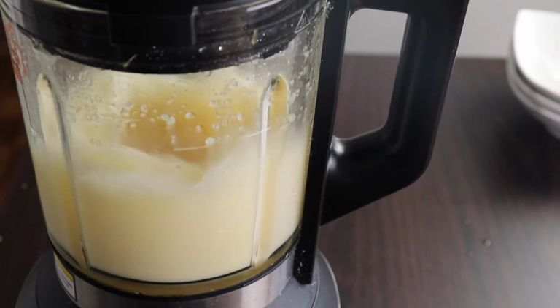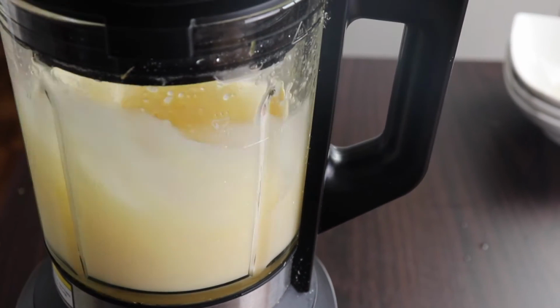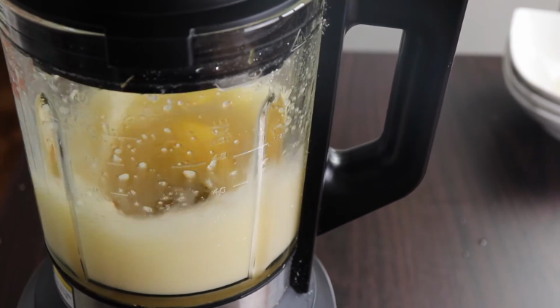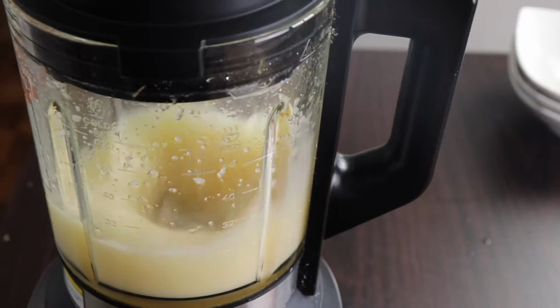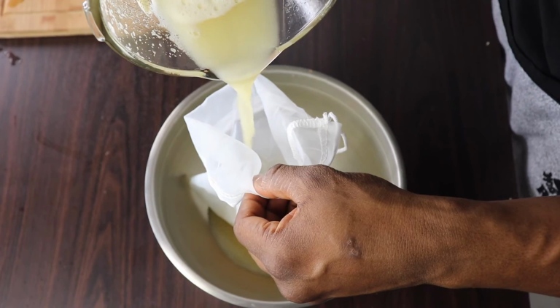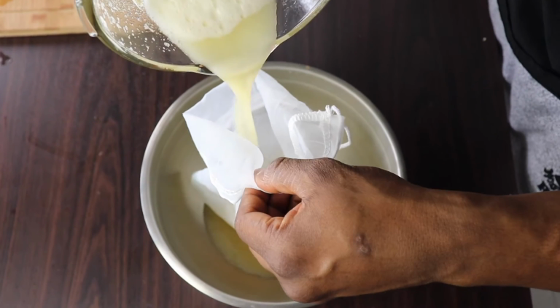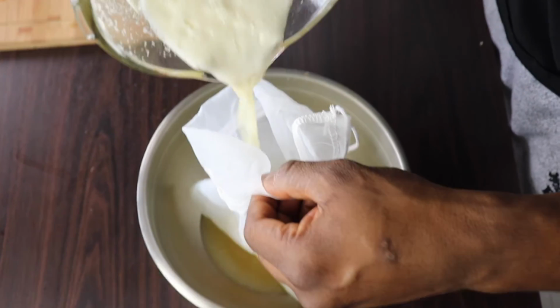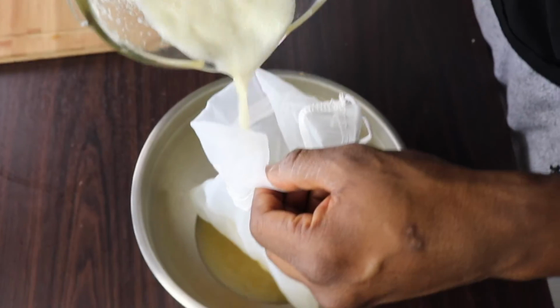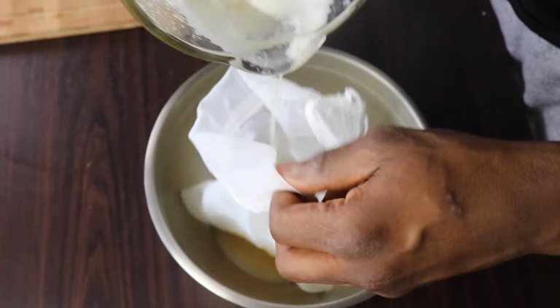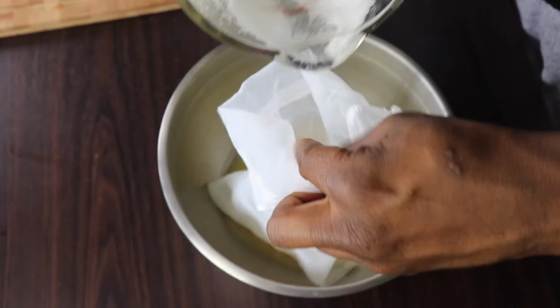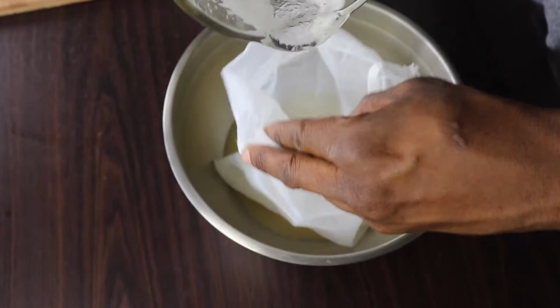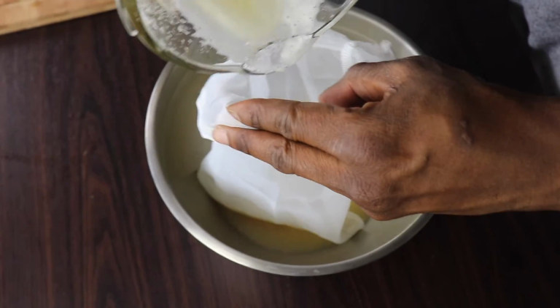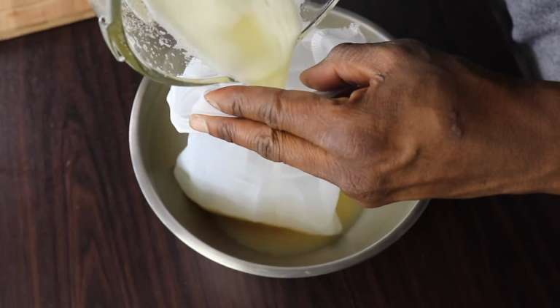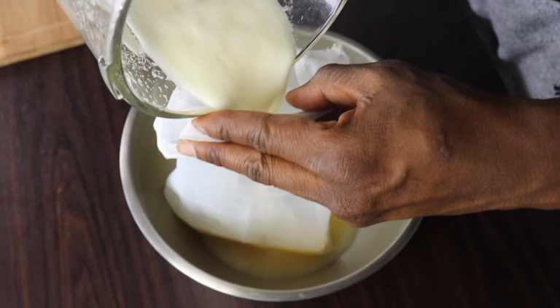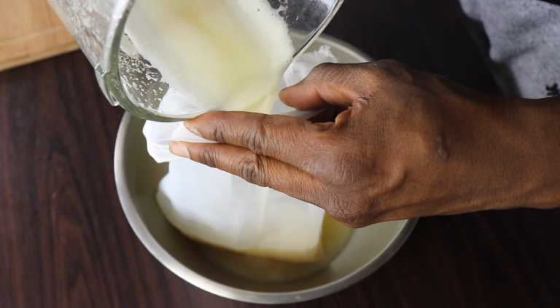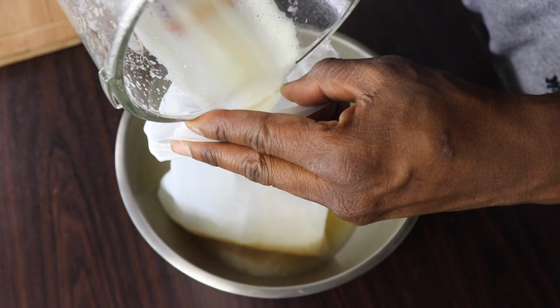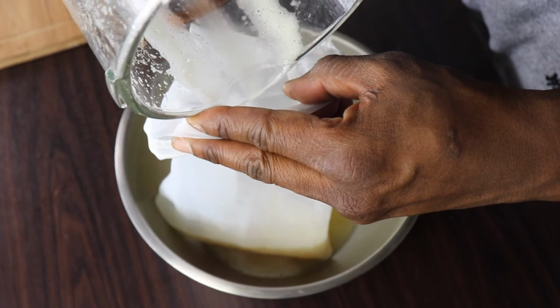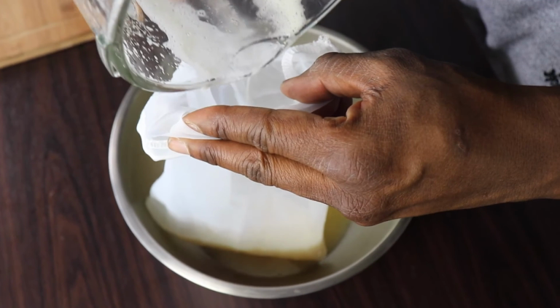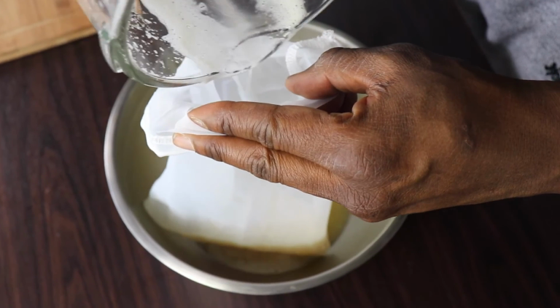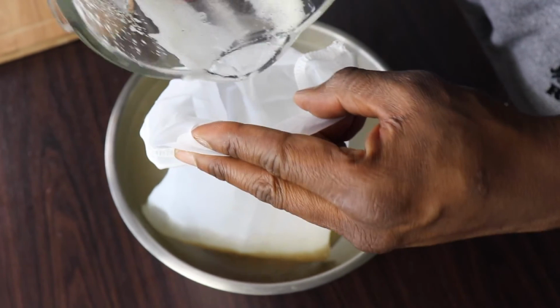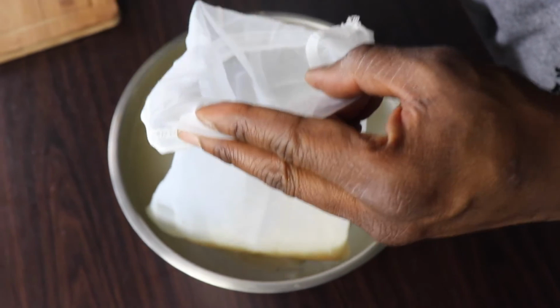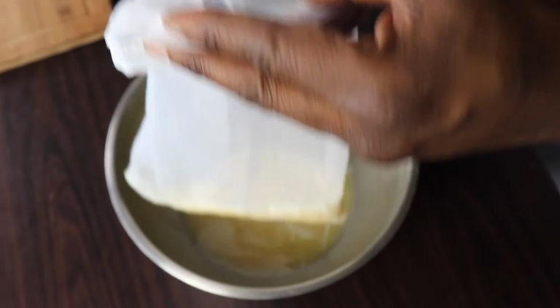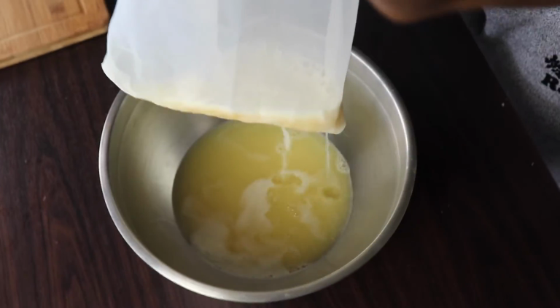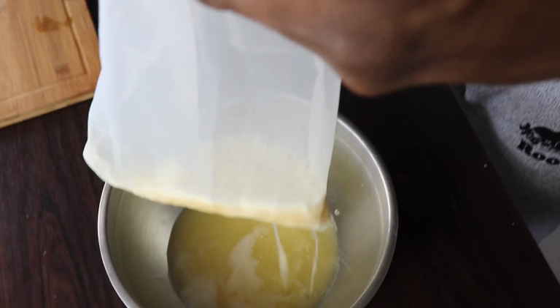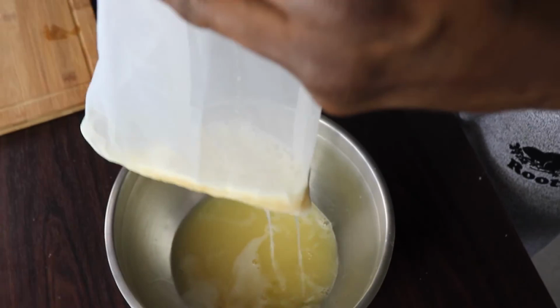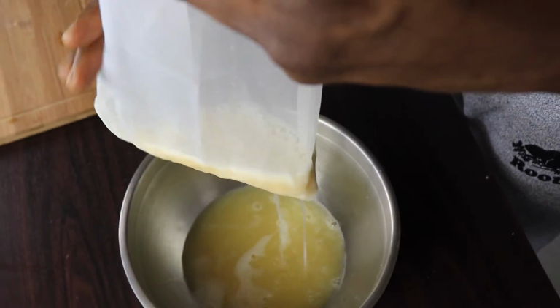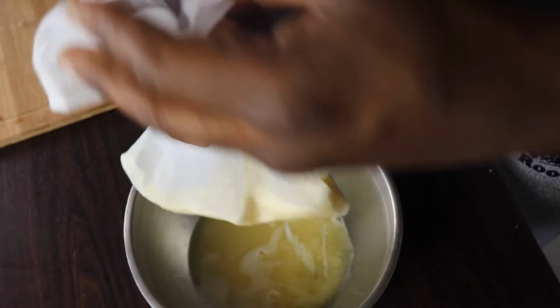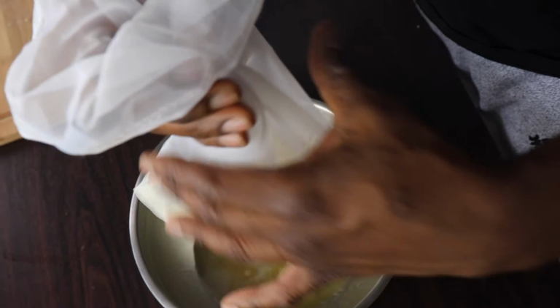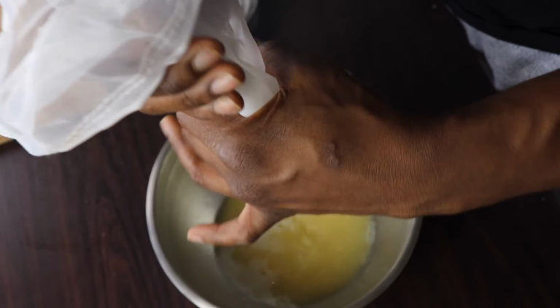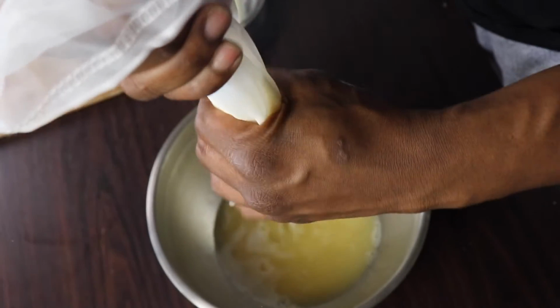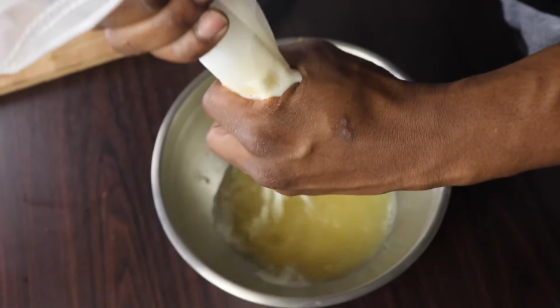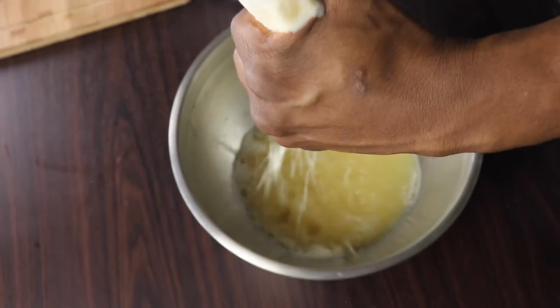Blend it all up. For best results, let the juice sit for two to five hours, but no more than a day. Use a cheesecloth to strain out the pulp. This juice will be good for up to three days in the fridge.